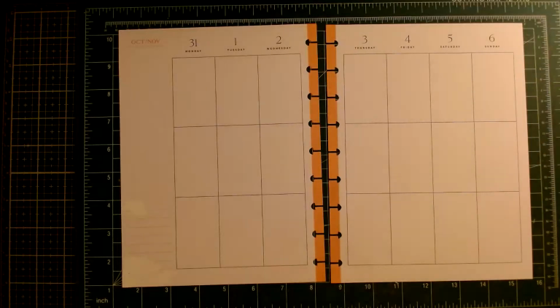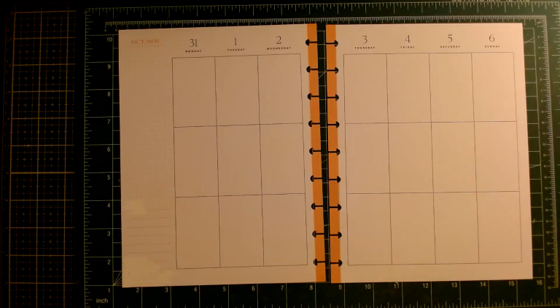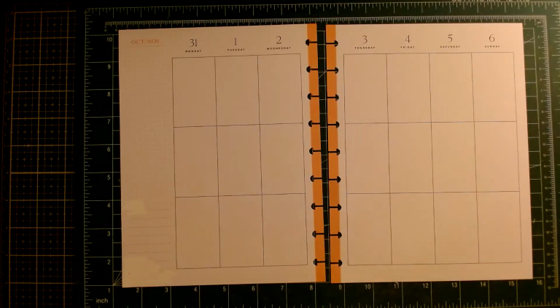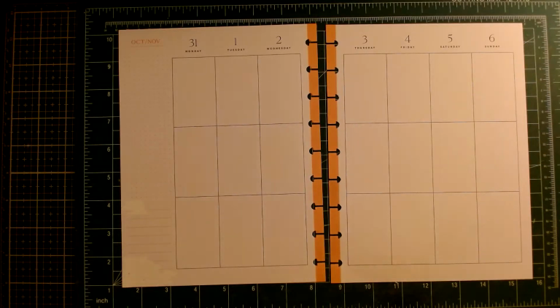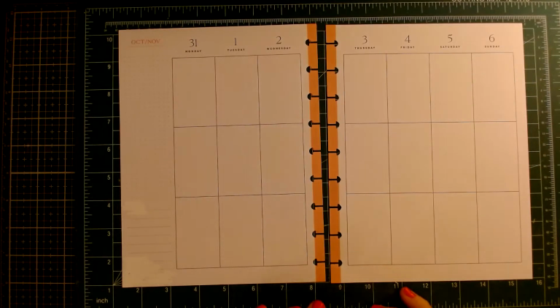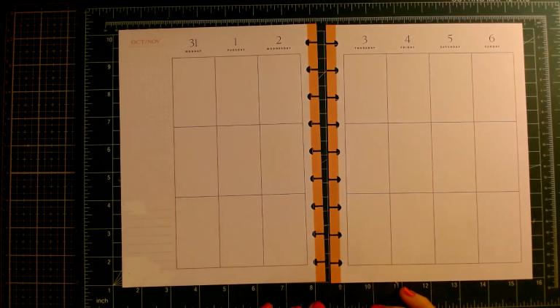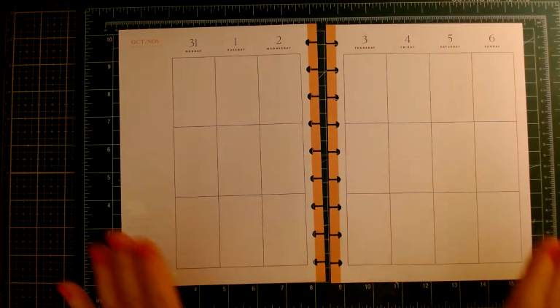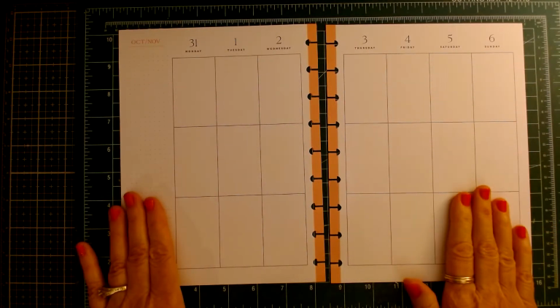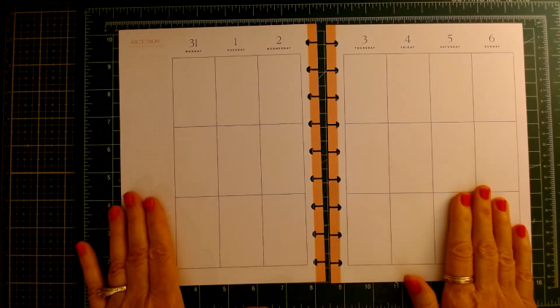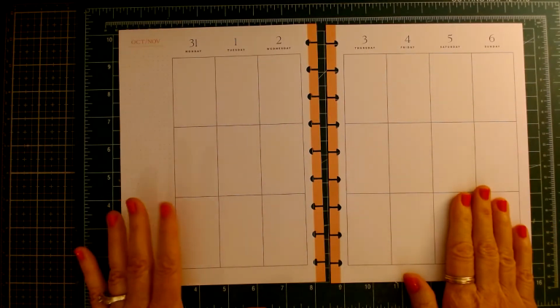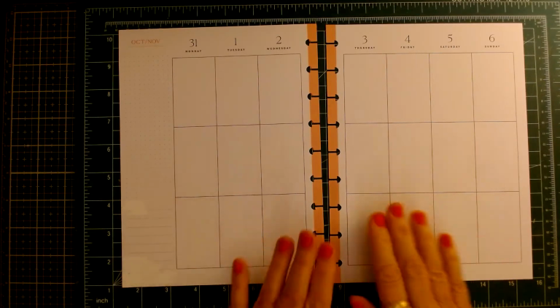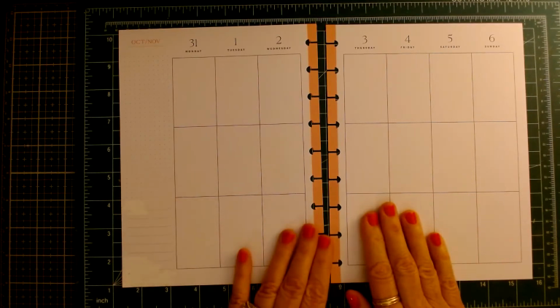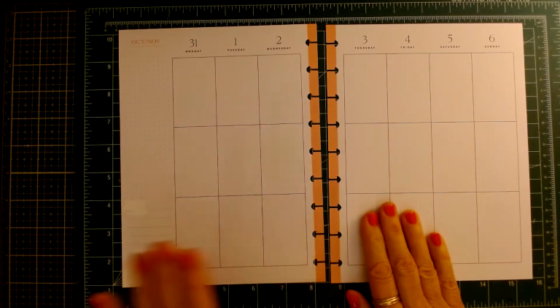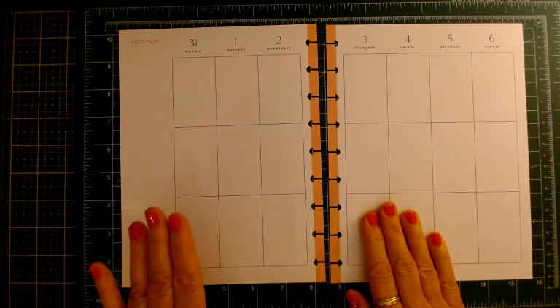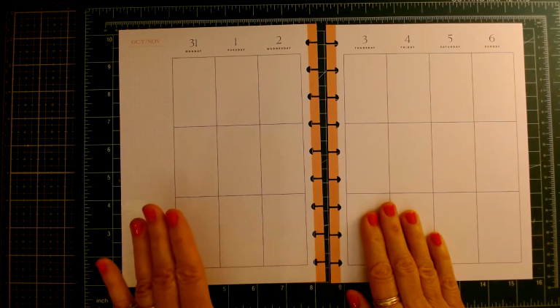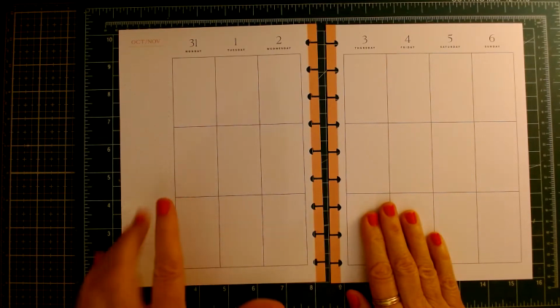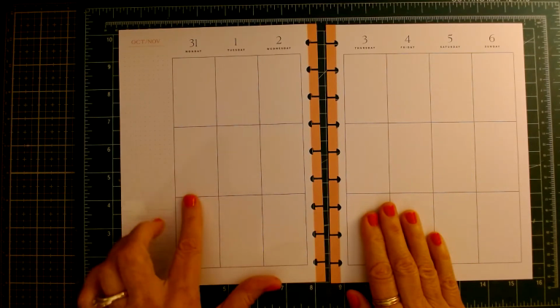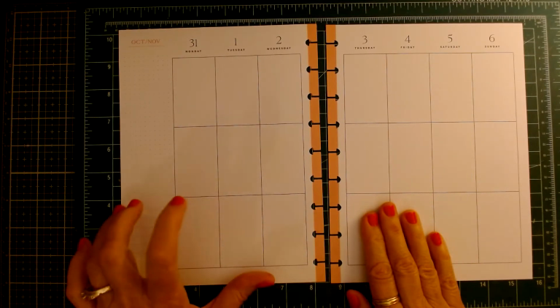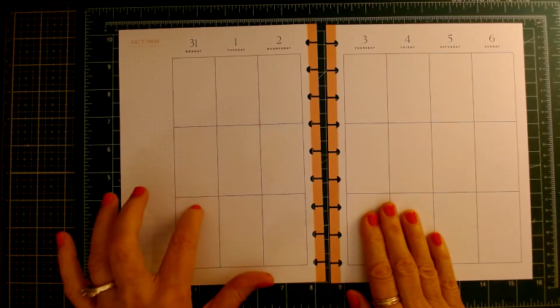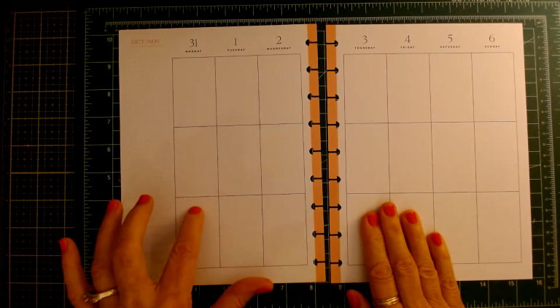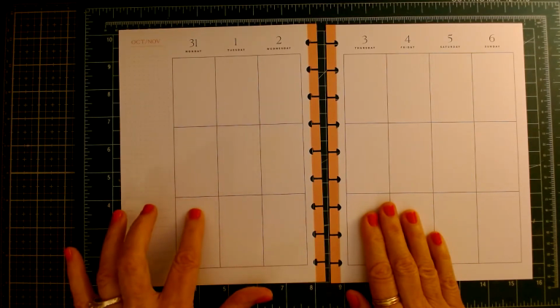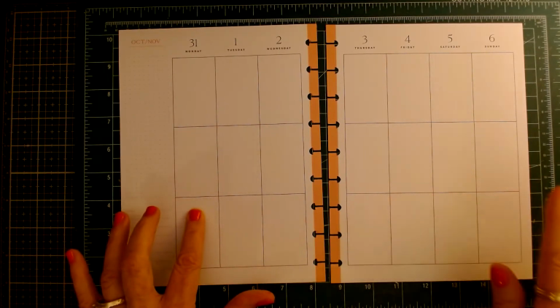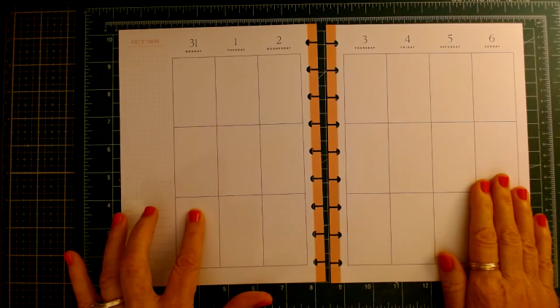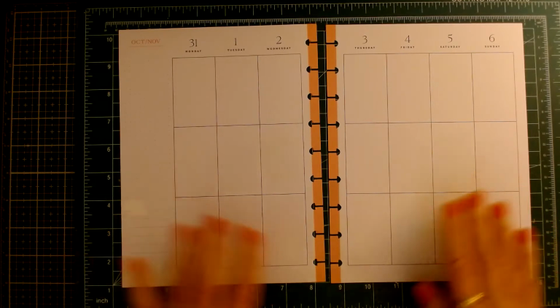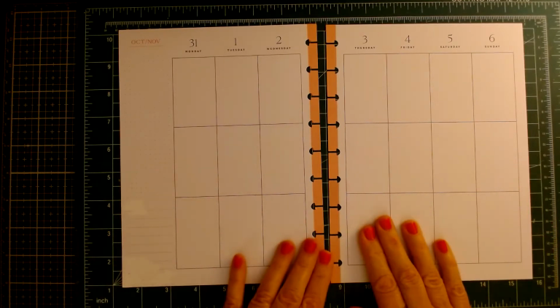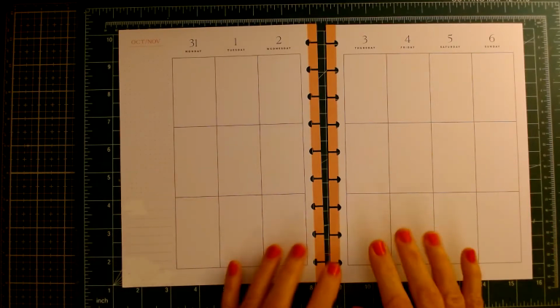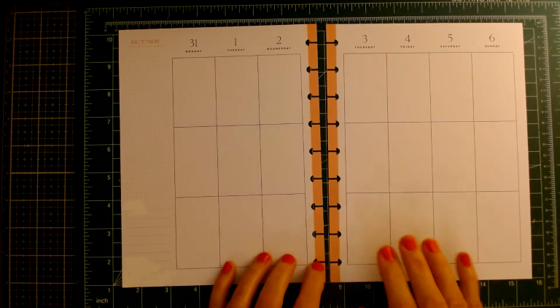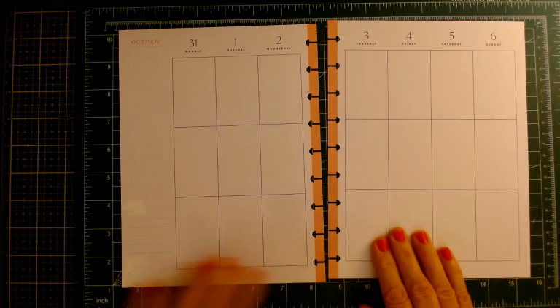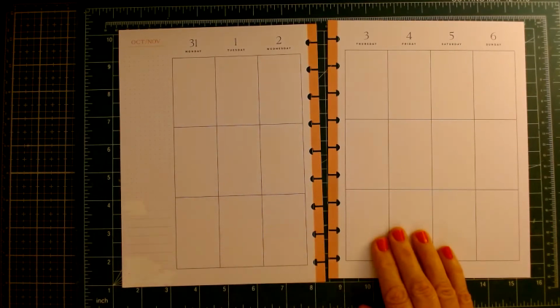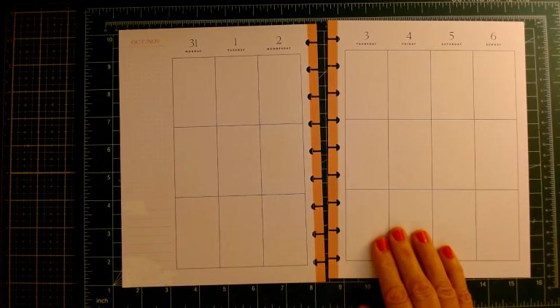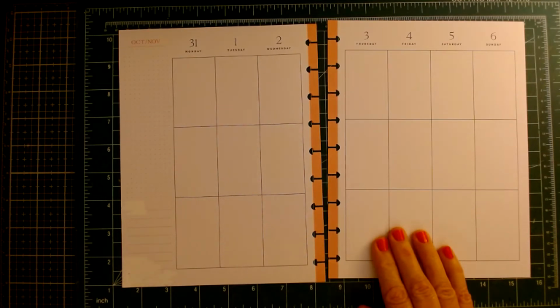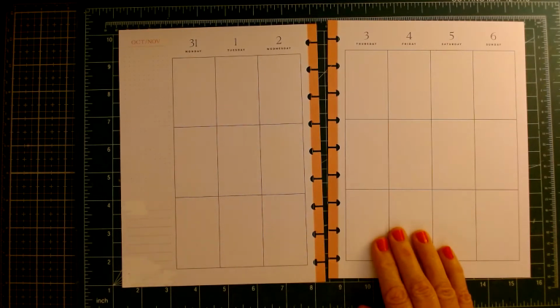Hi everybody, it's Carol, and I'm back again with planning in my Happy Planner from October 31st to November 6th. I'm going to do a little something different this time.